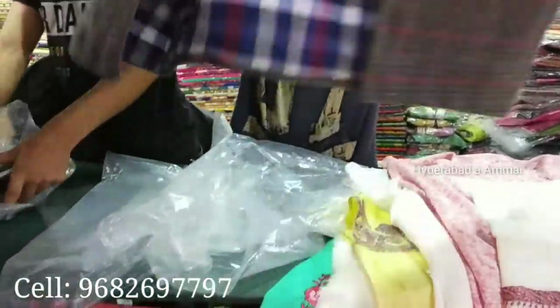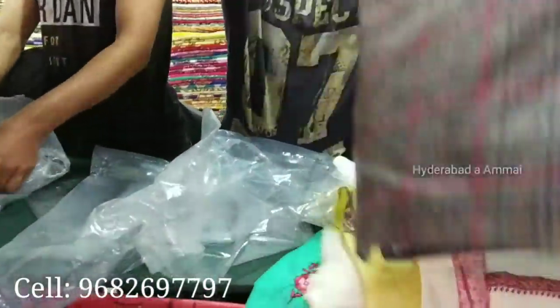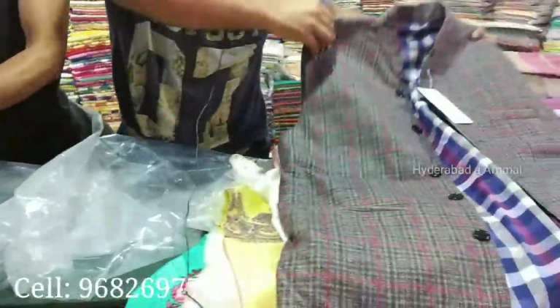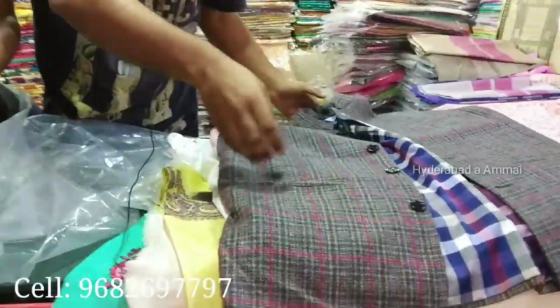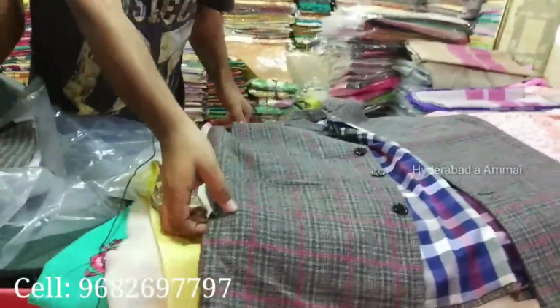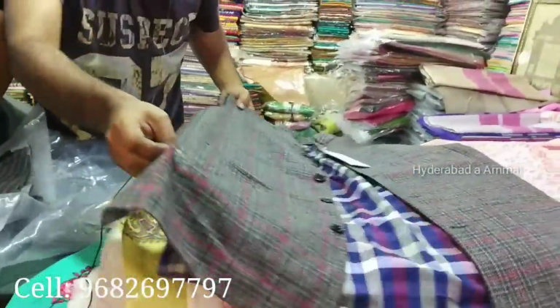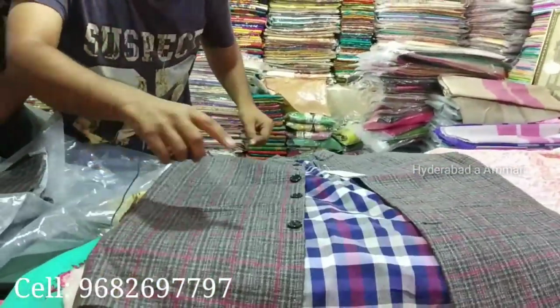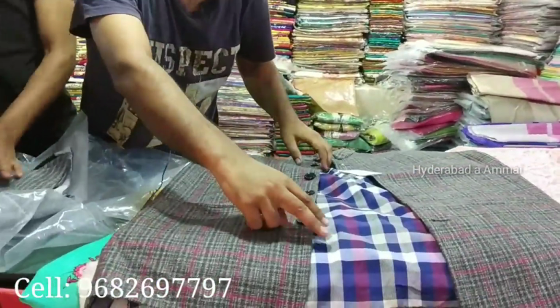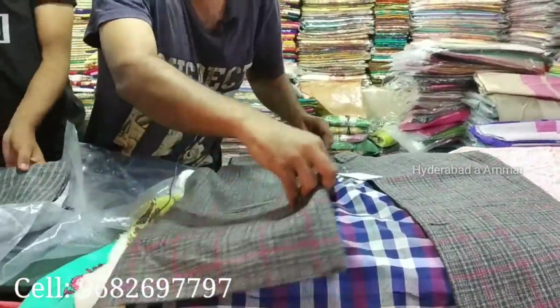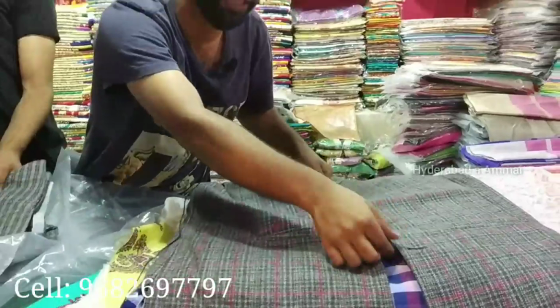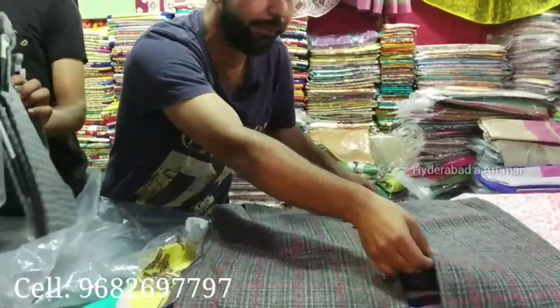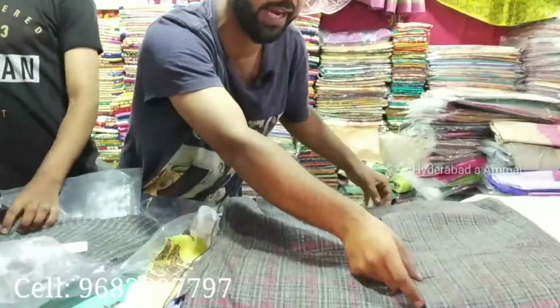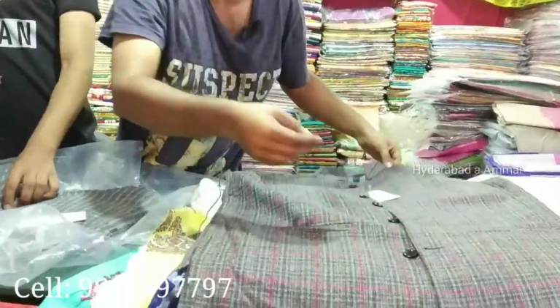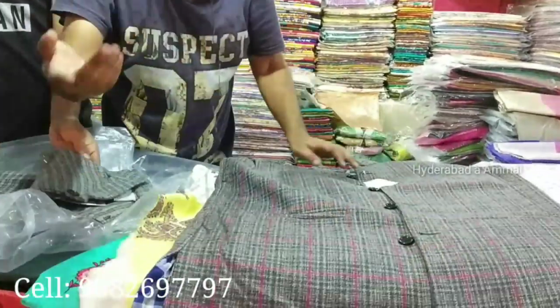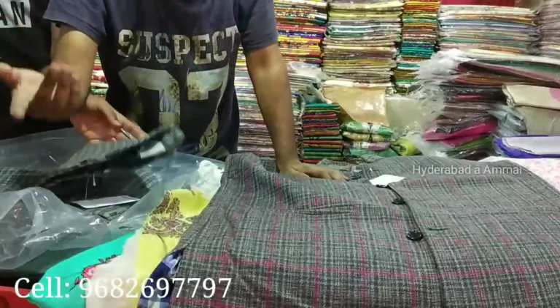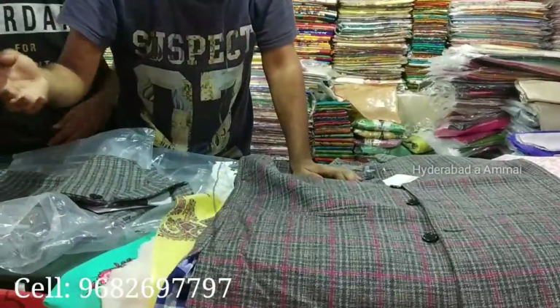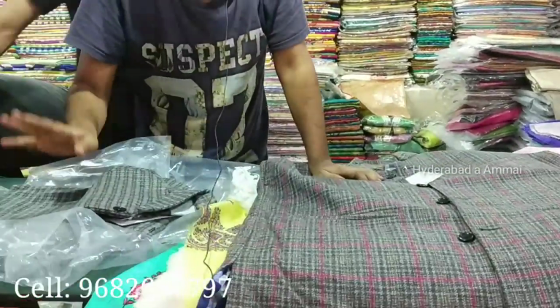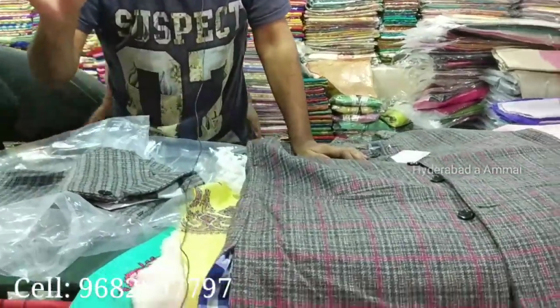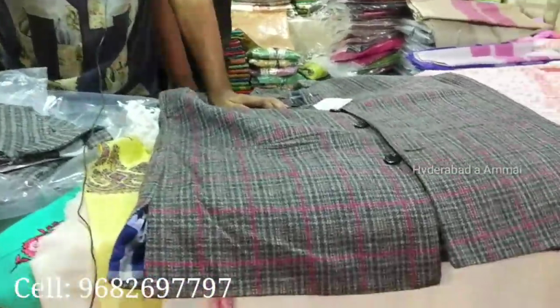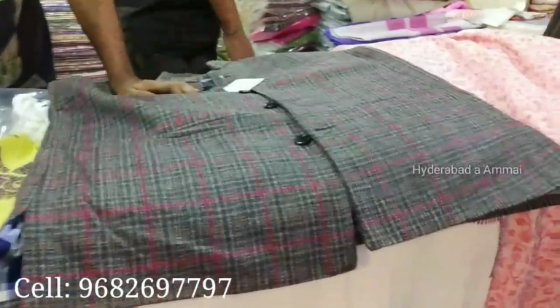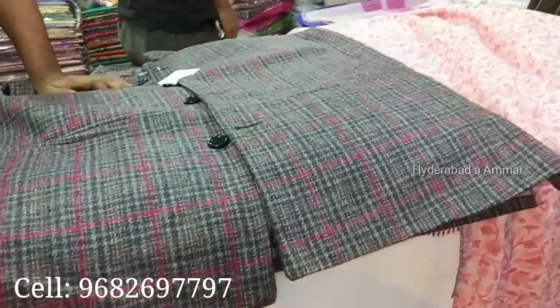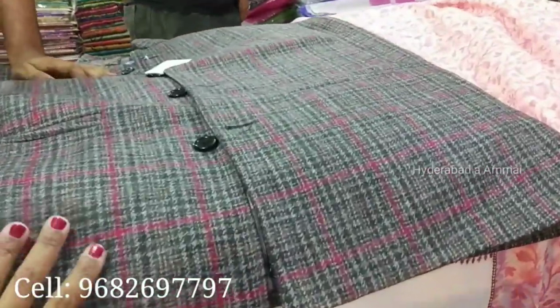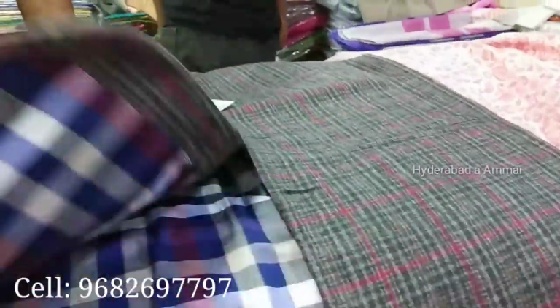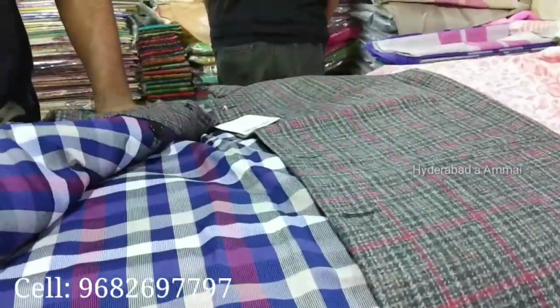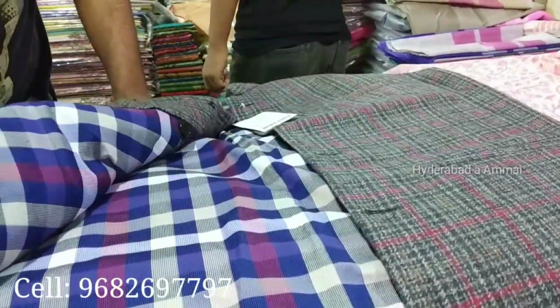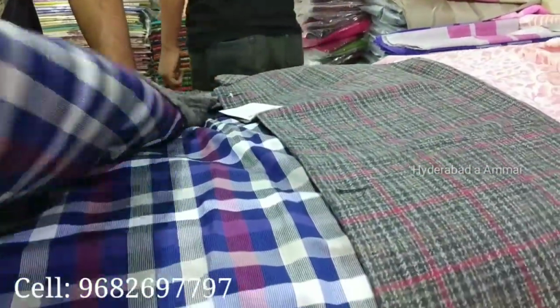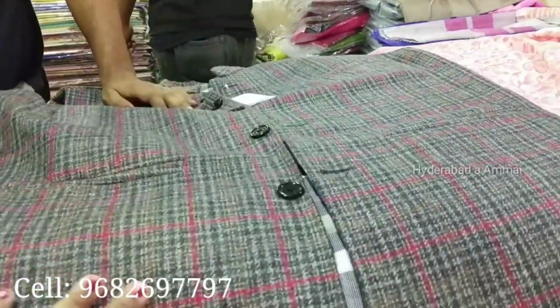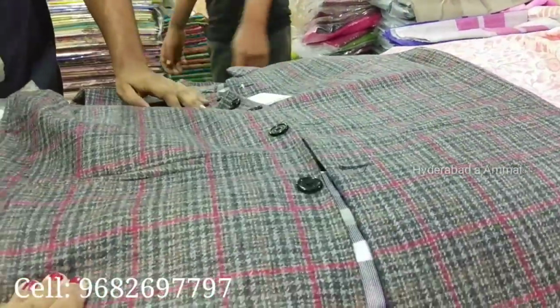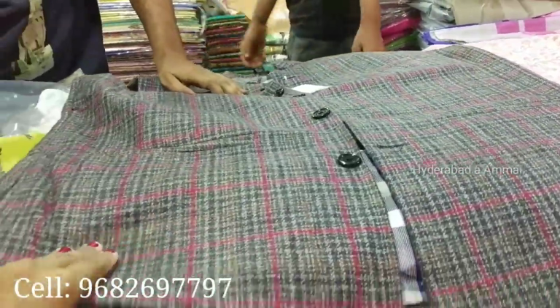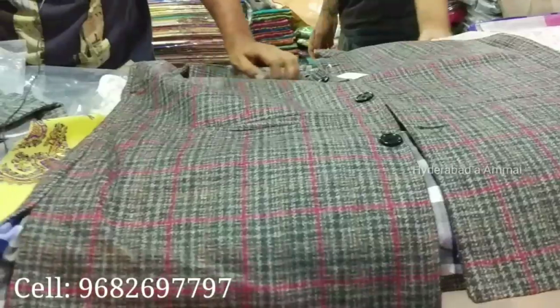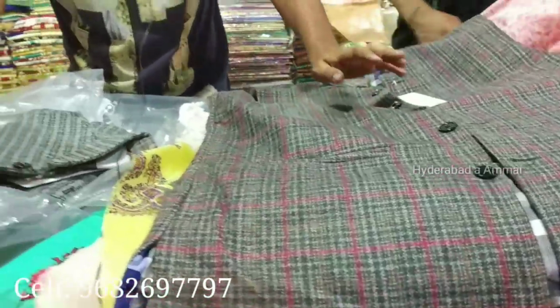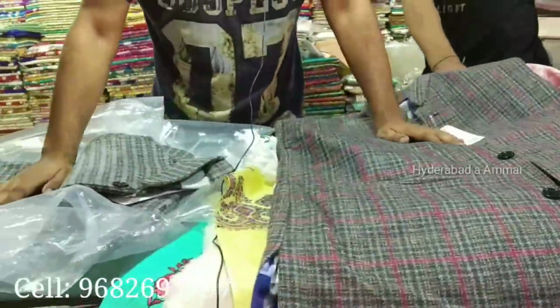We have also put a coat for gents — every size is available: 40, 42, 44, 46, 48, 50, 52 — whatever size you want. Every size is available in this shop for young people.